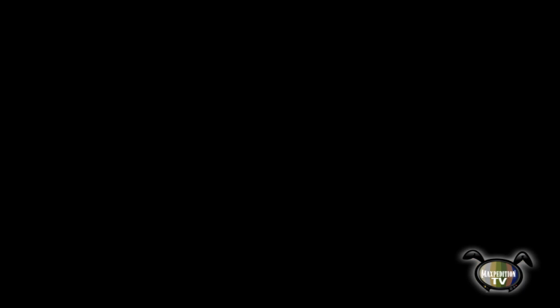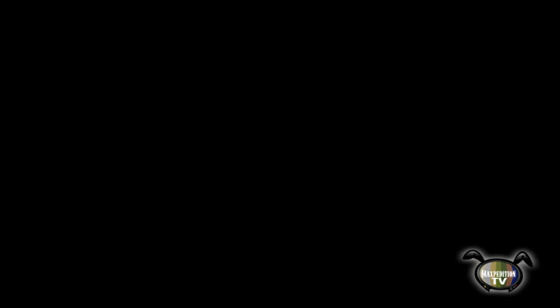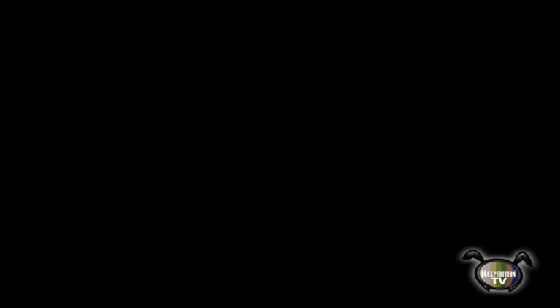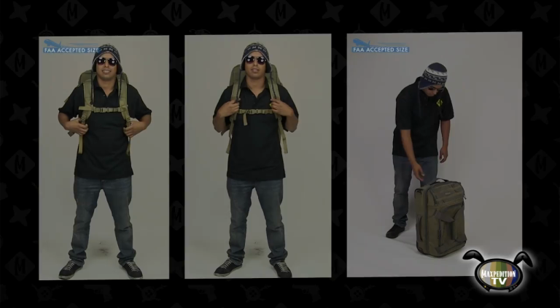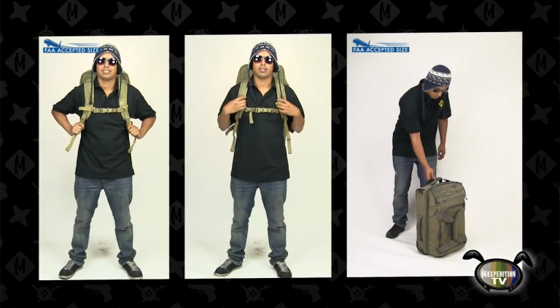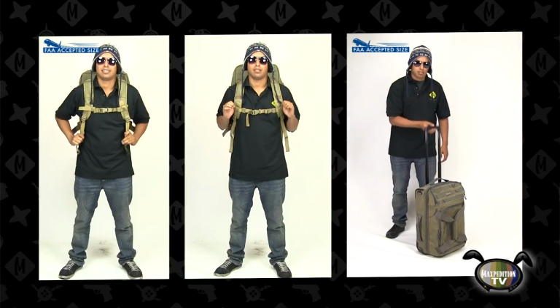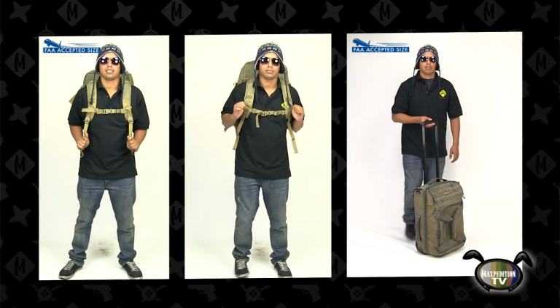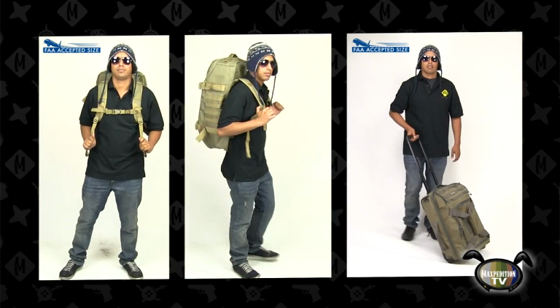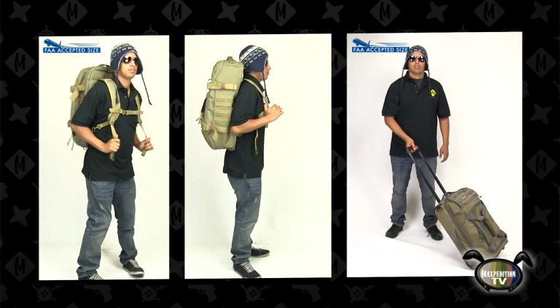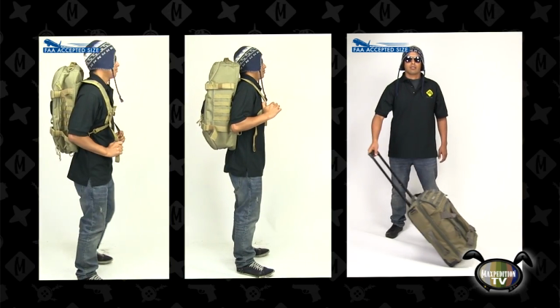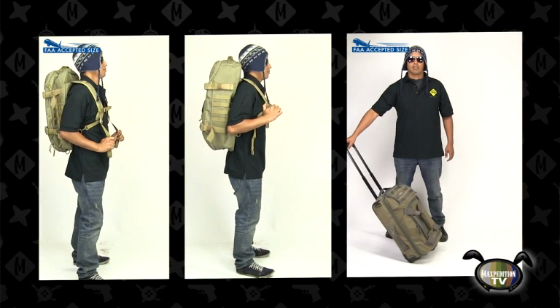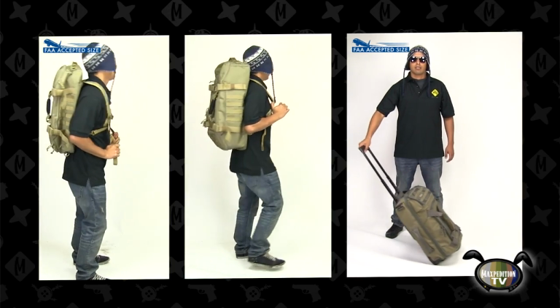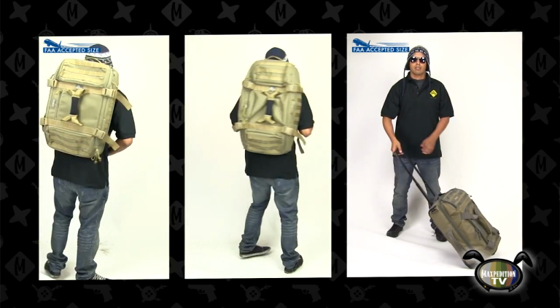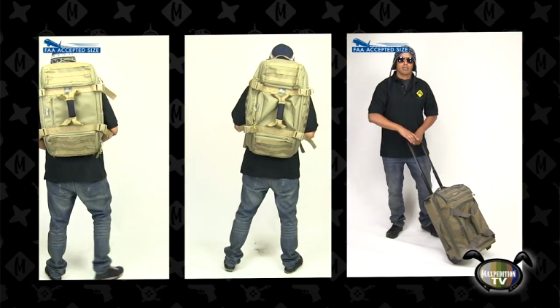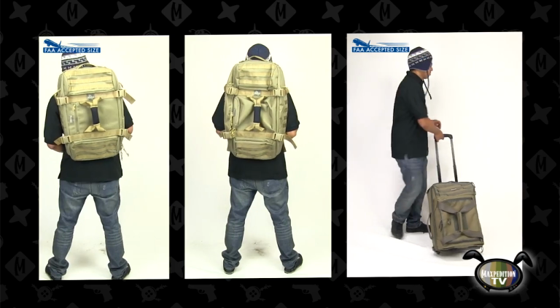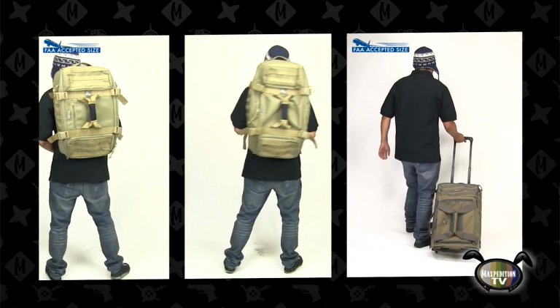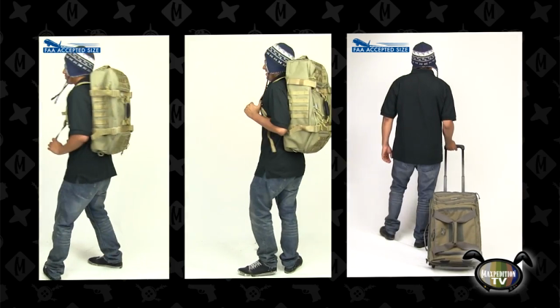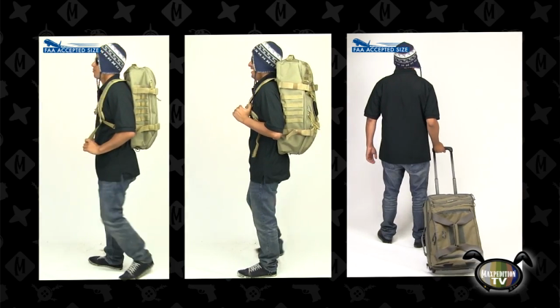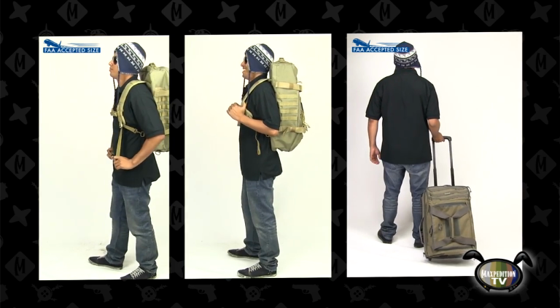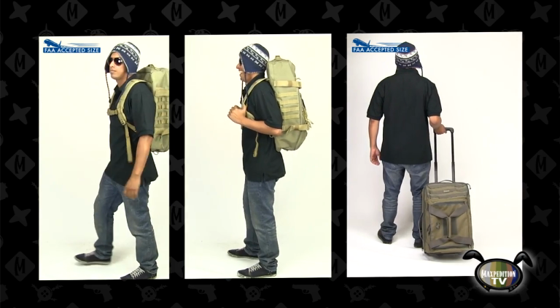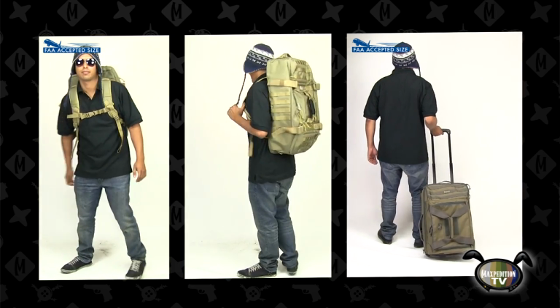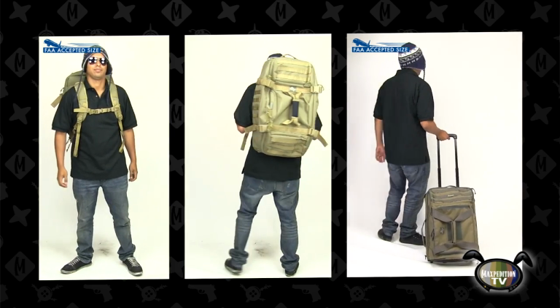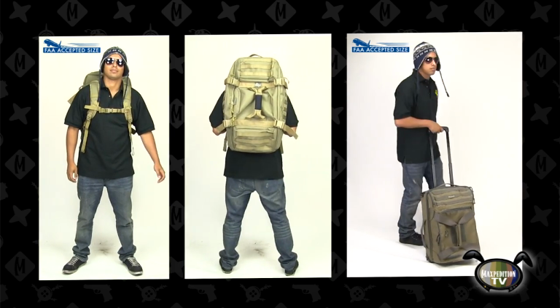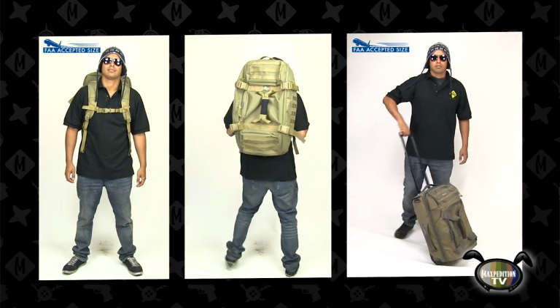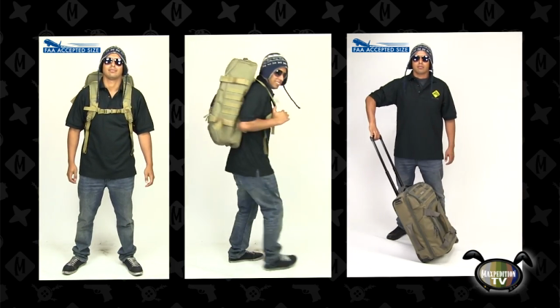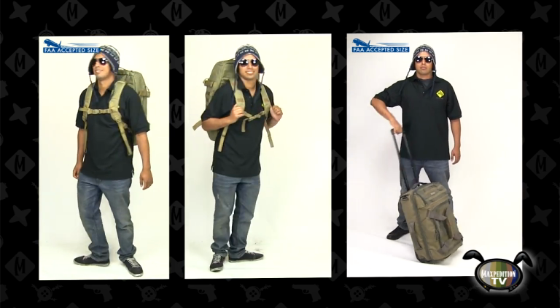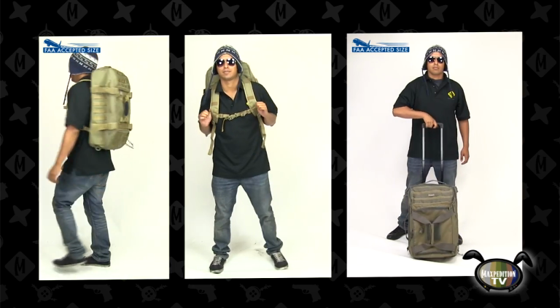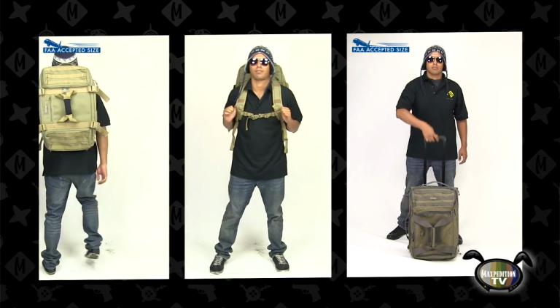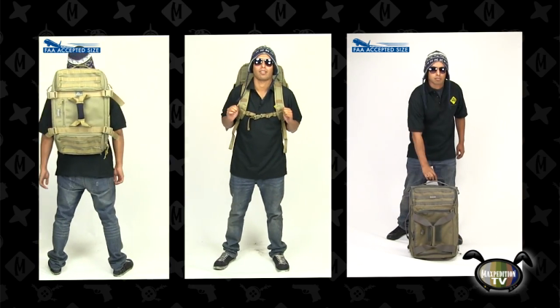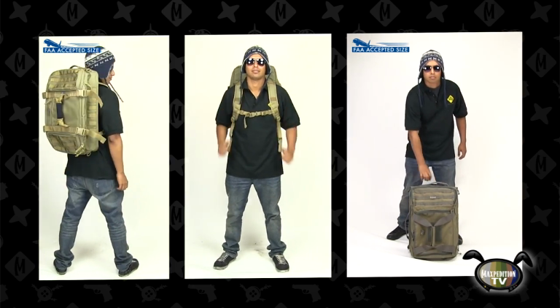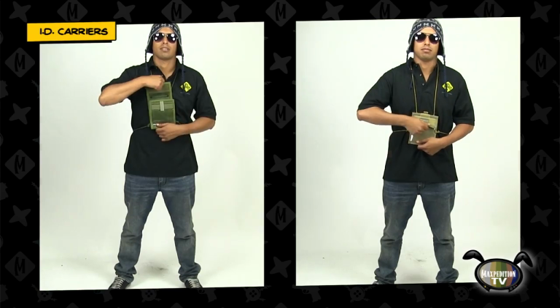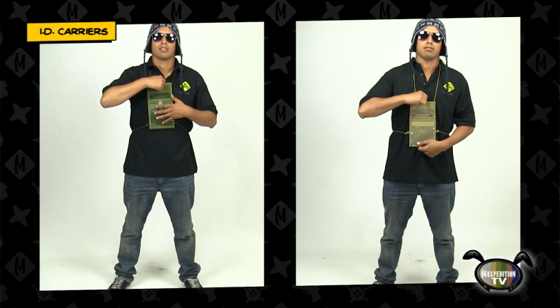This is just one configuration of Maxpedition gear designed for optimizing your travel needs, be it on vacation, business, or even deployment. Tactical means being prepared and planning ahead. Stephen knew where everything was, how to access it, and did so in a practical way.